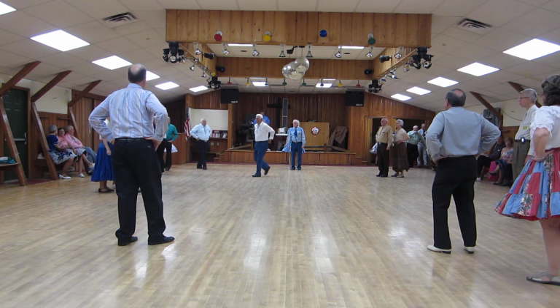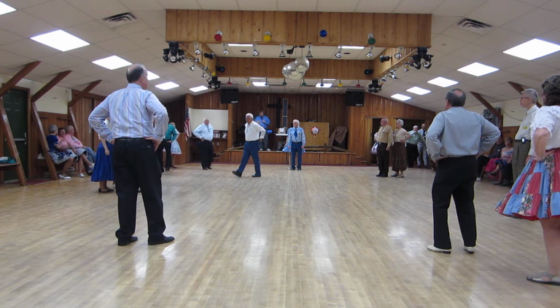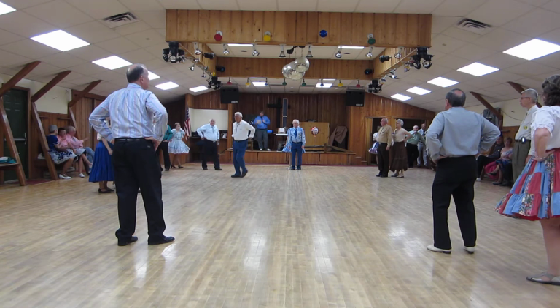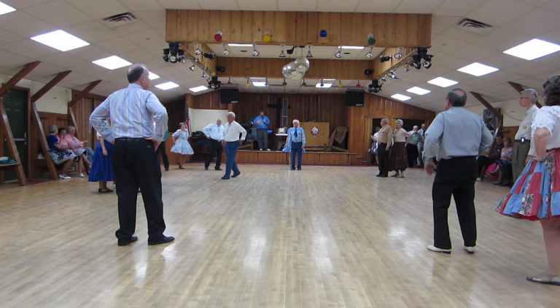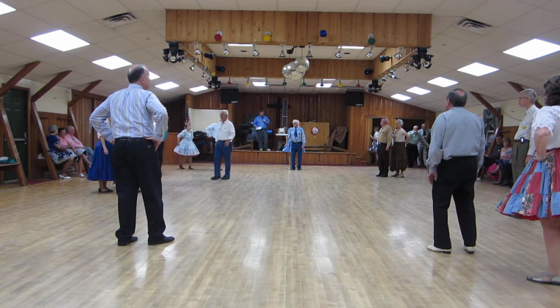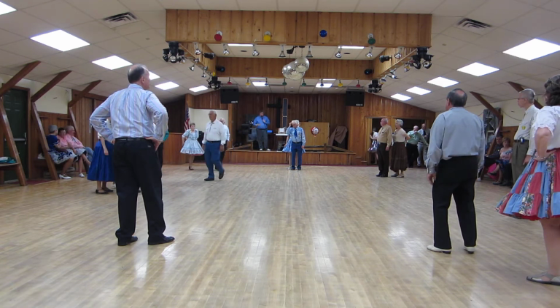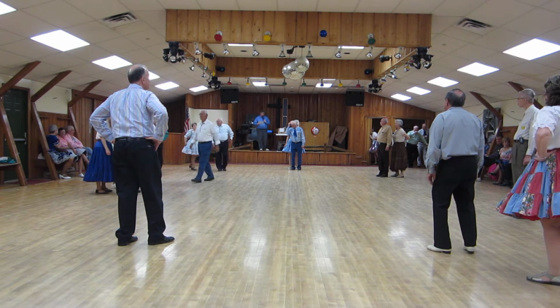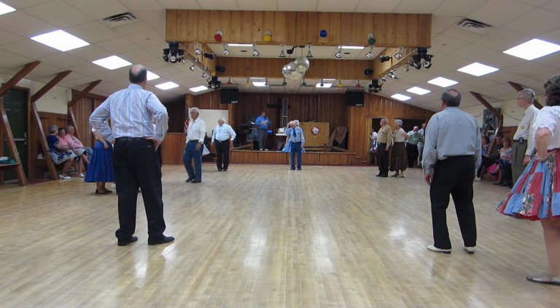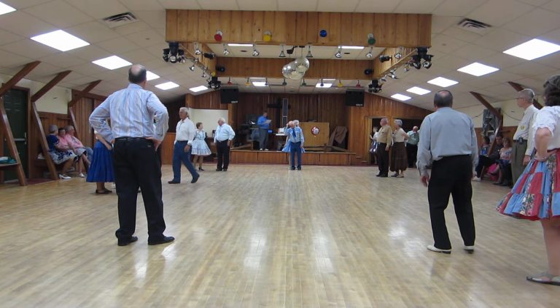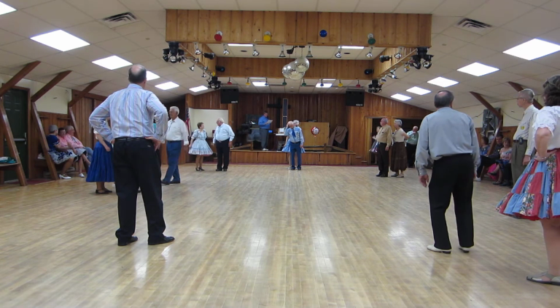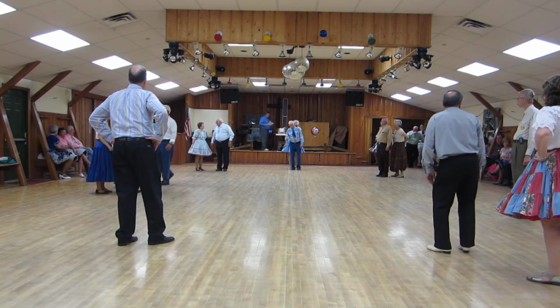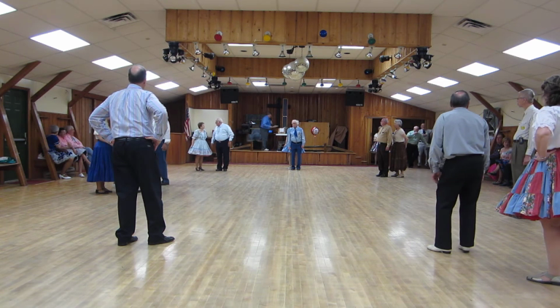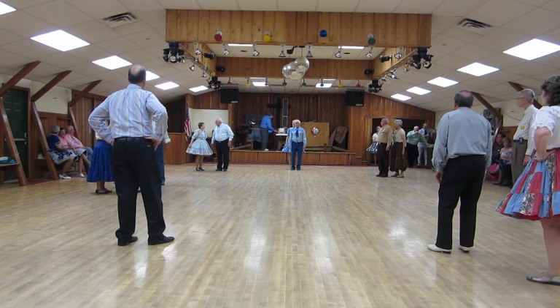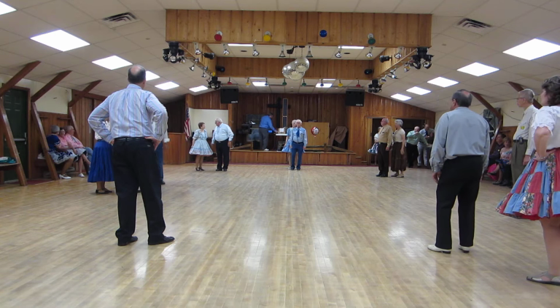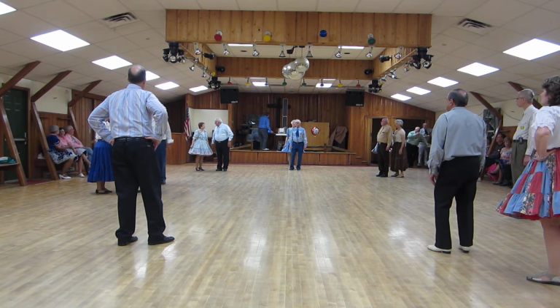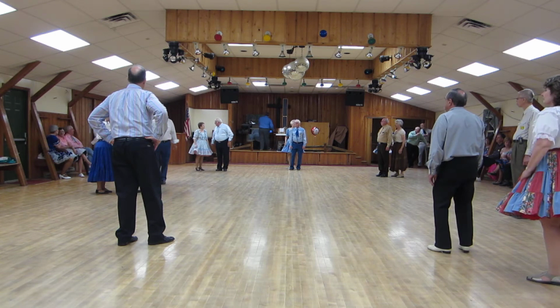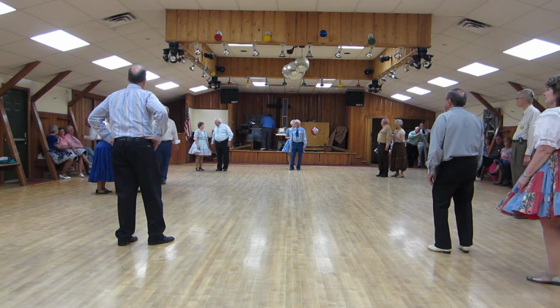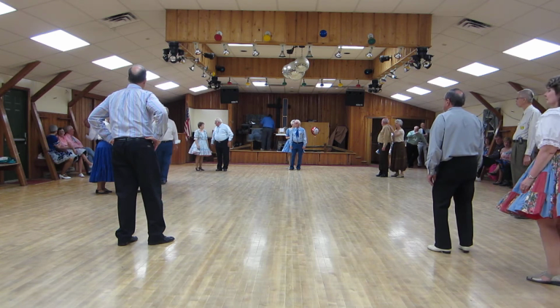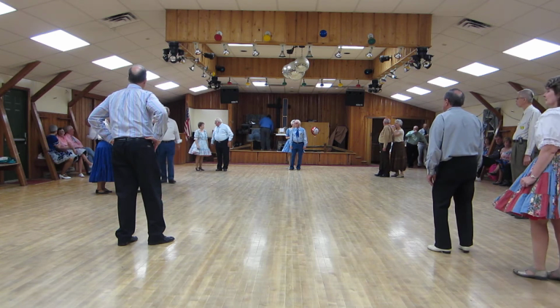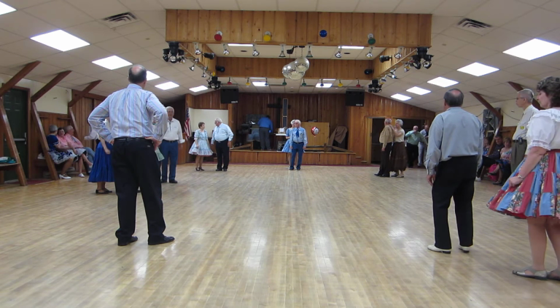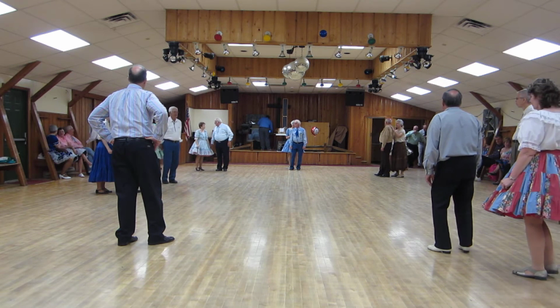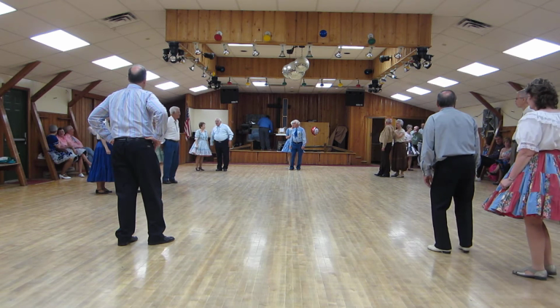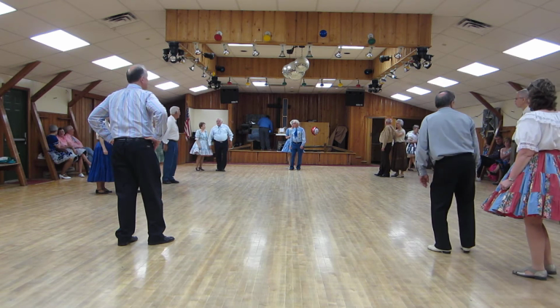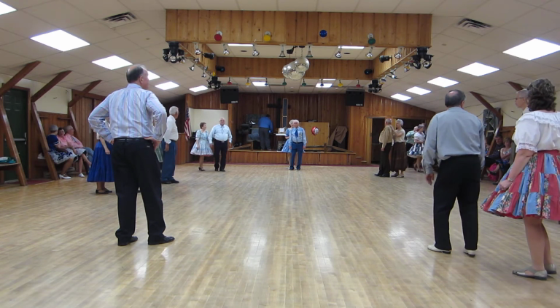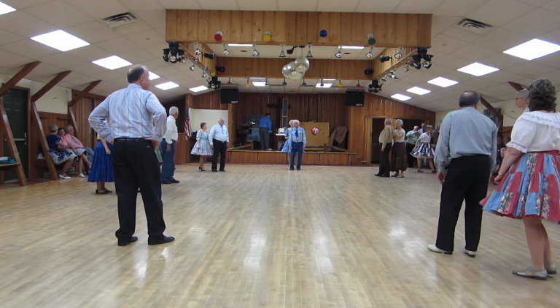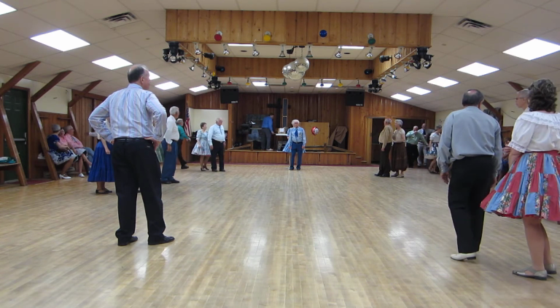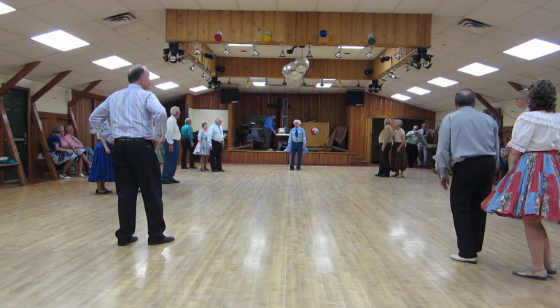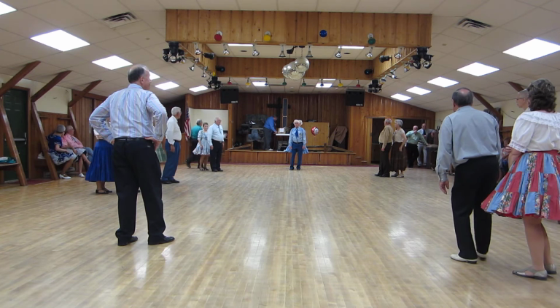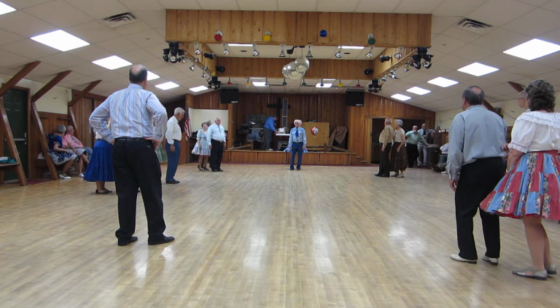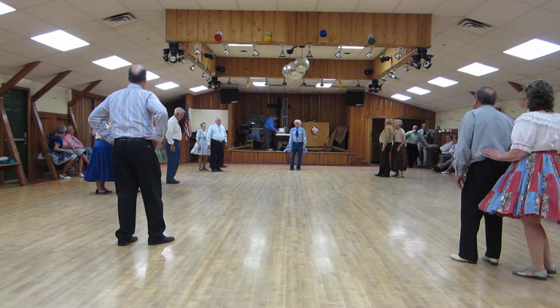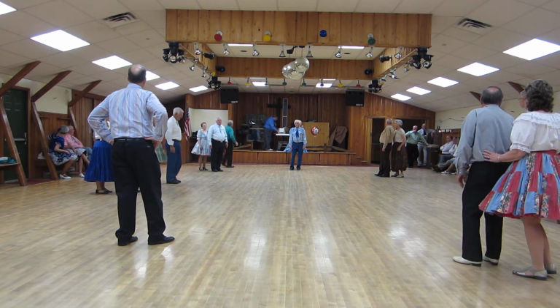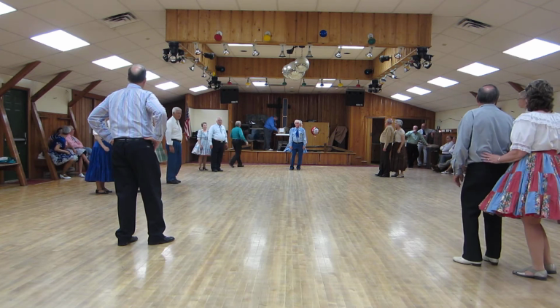Two peekaboos. Ladies turn to face, finishing with the back basic. Less classic. We also call this the la-la-la song — you'll understand why when it keeps going.